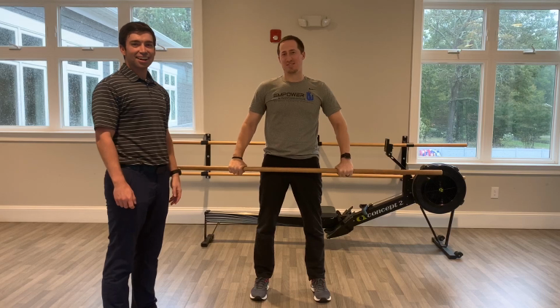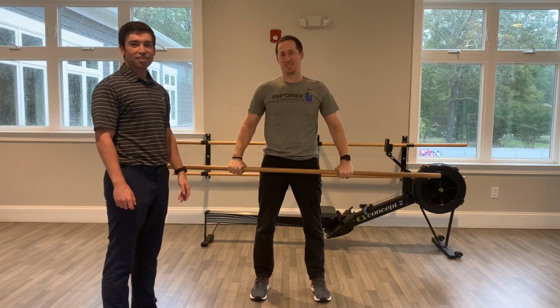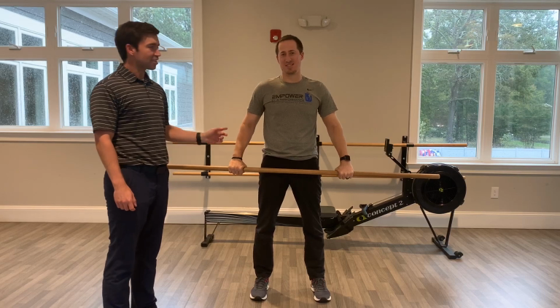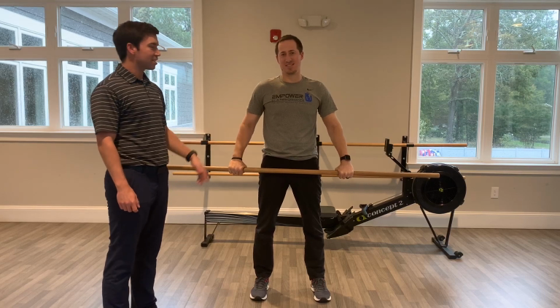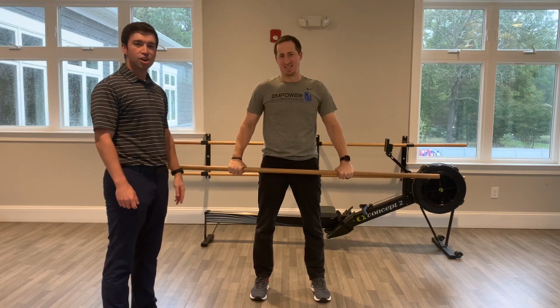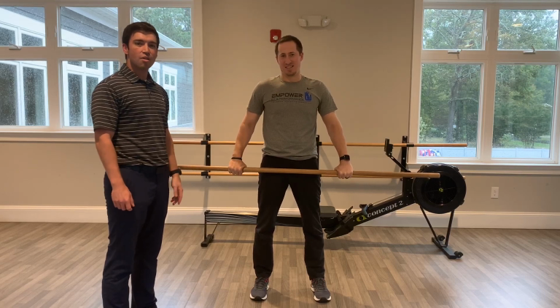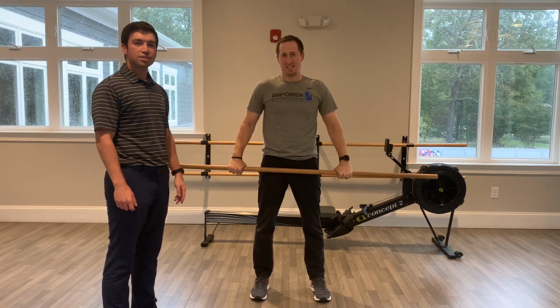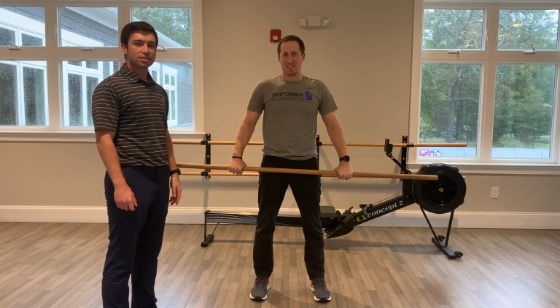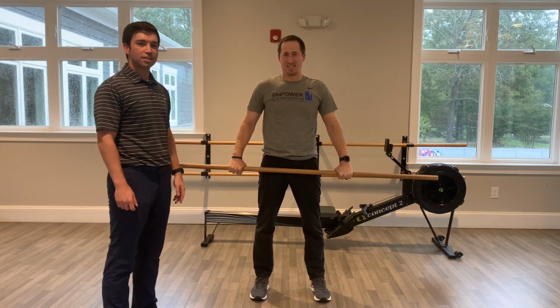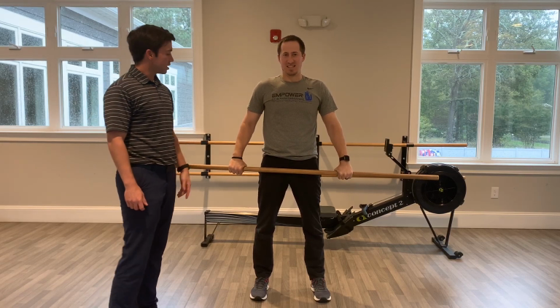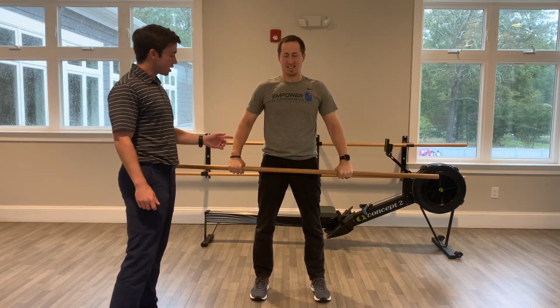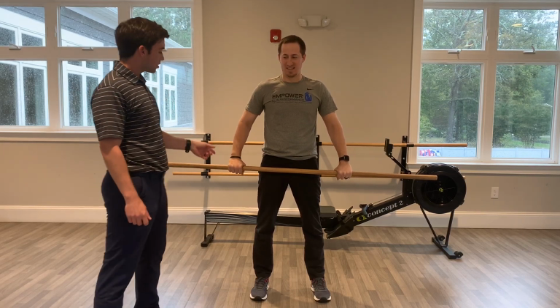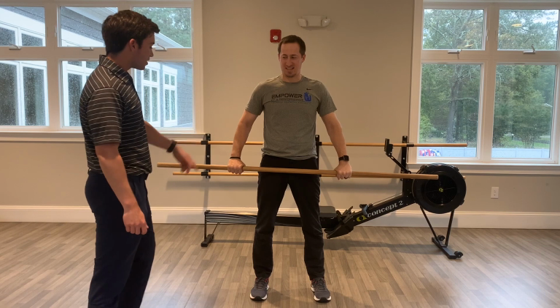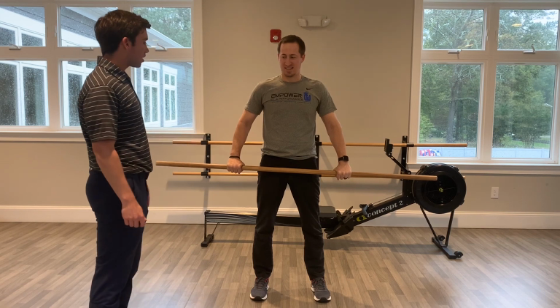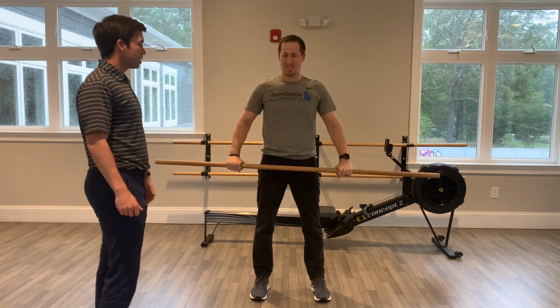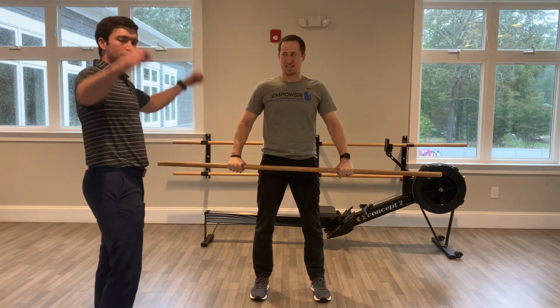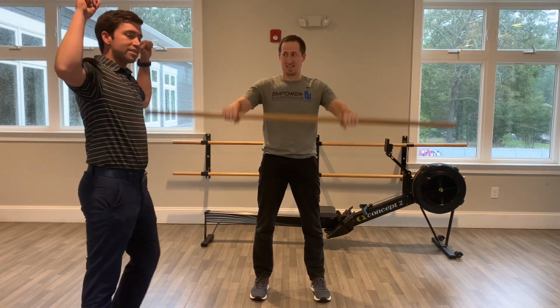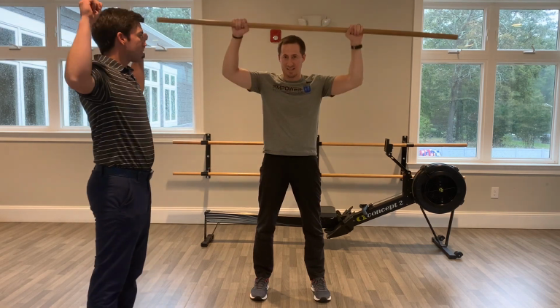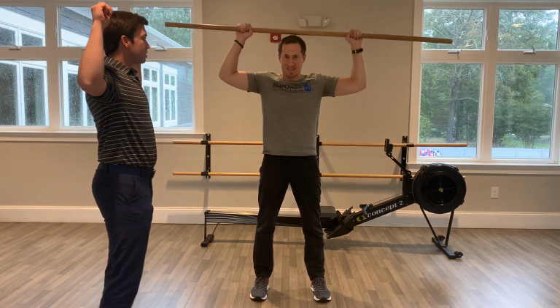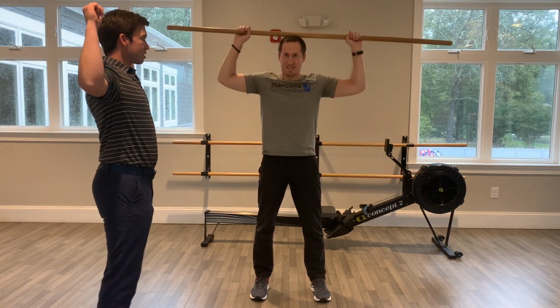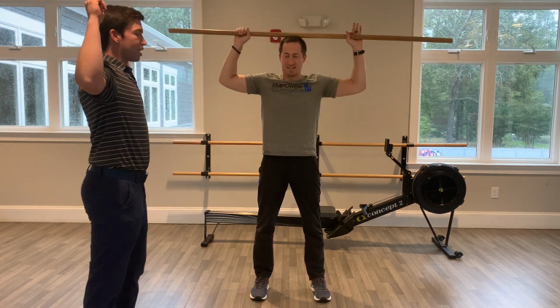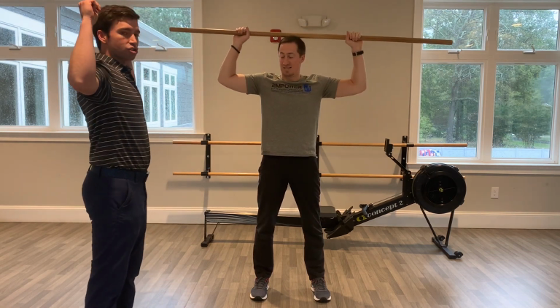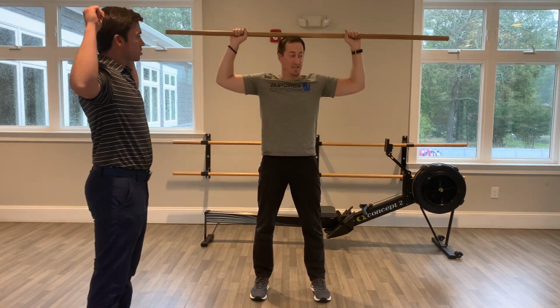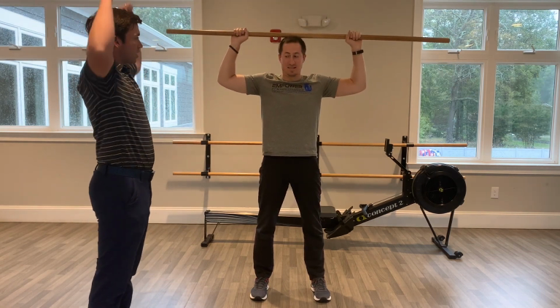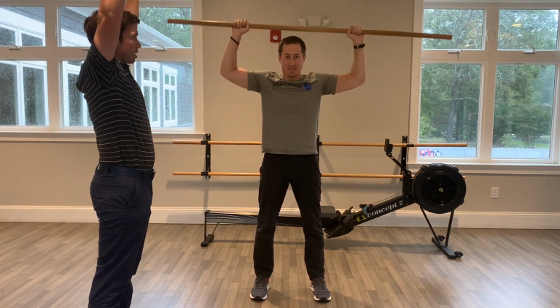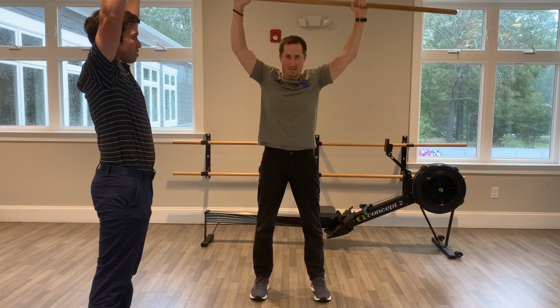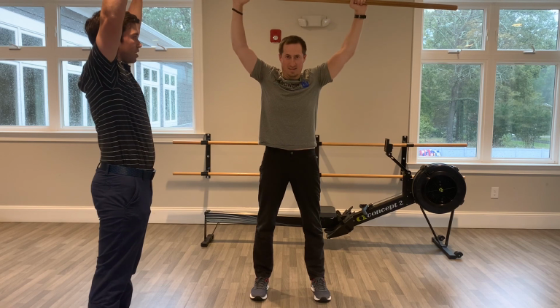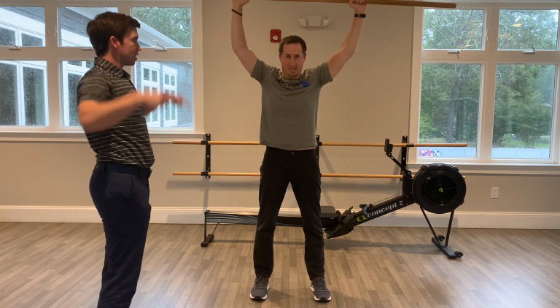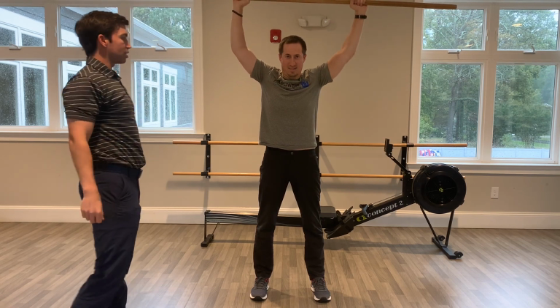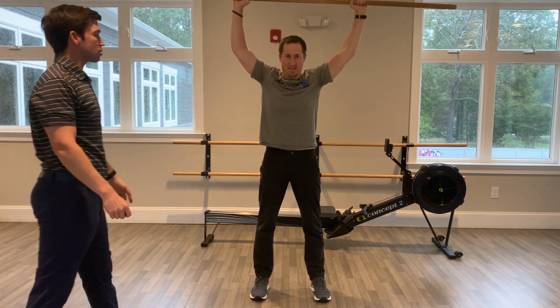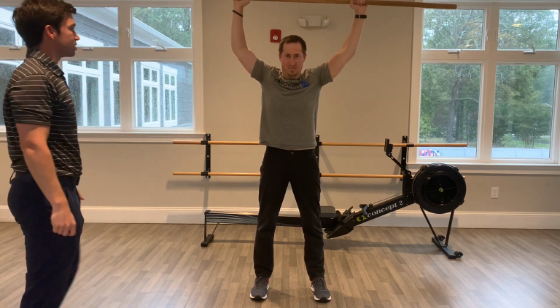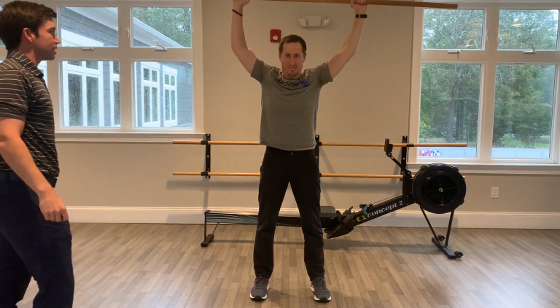Dr. Trevor and Dr. Dan here to show you the overhead squat test. What Dan's going to do is he's got a dowel rod here. He's going to bring that dowel rod up to a 90 degree angle of his shoulders, press it overhead, and then squat as deep as he can.